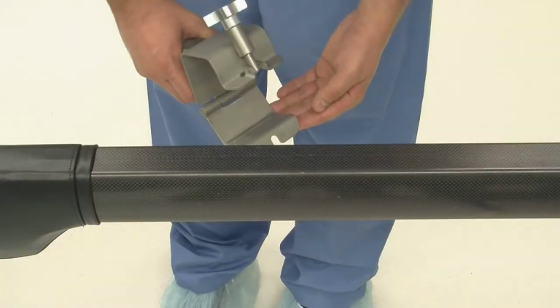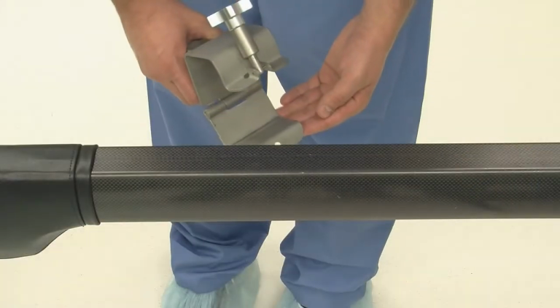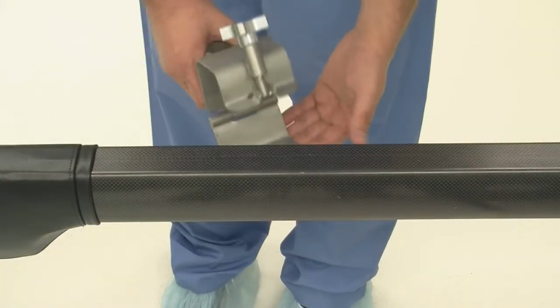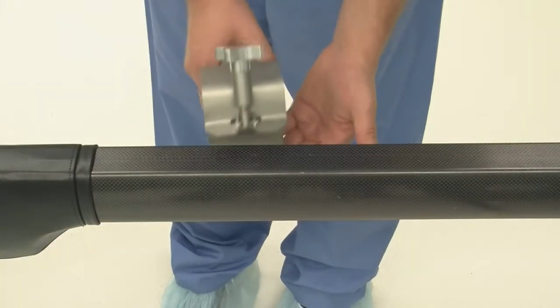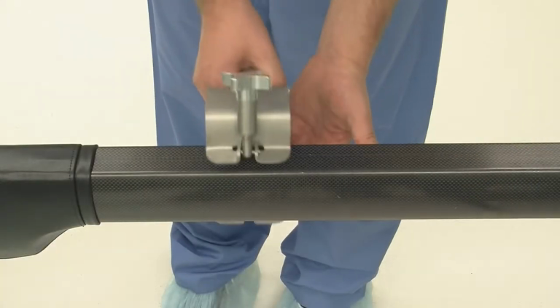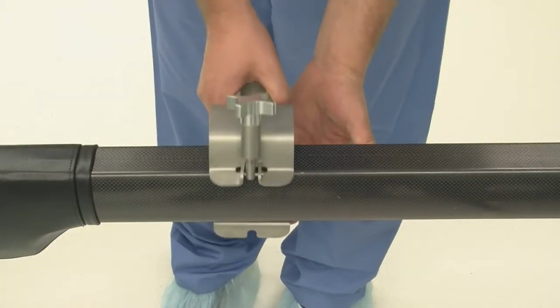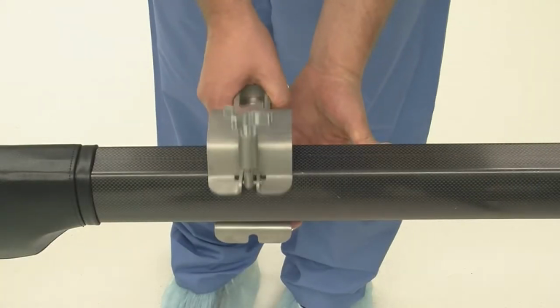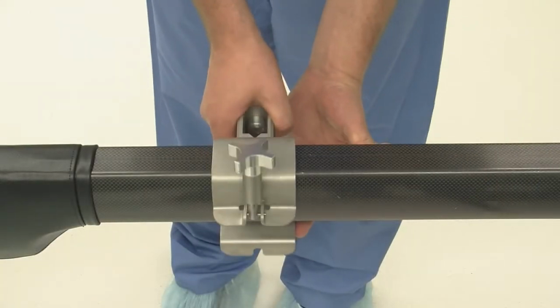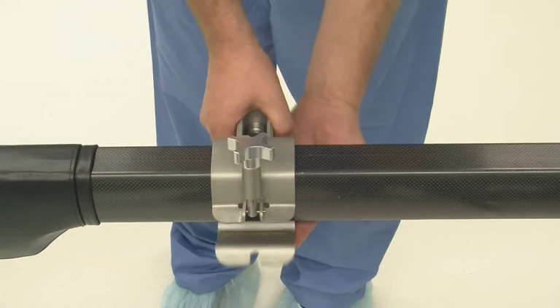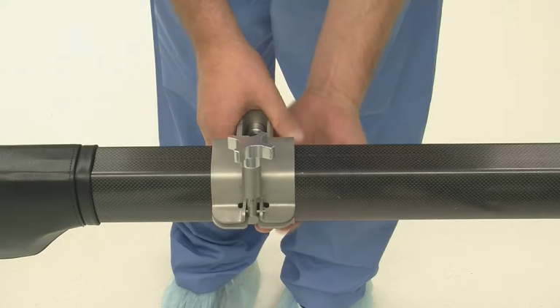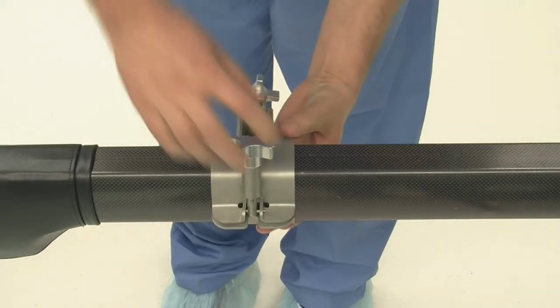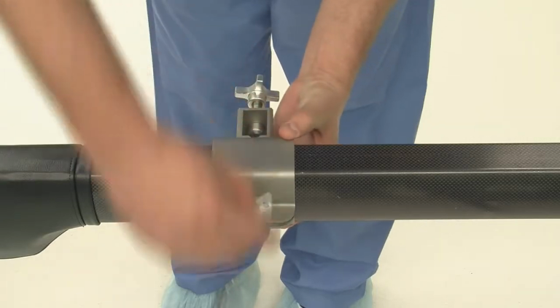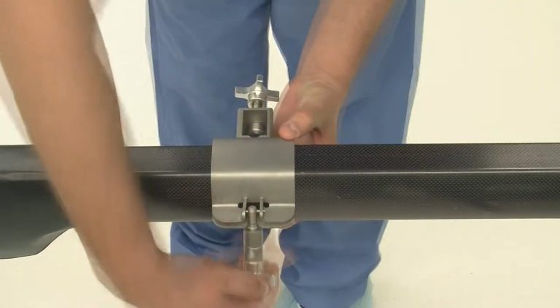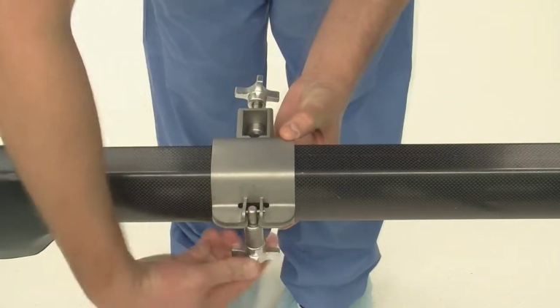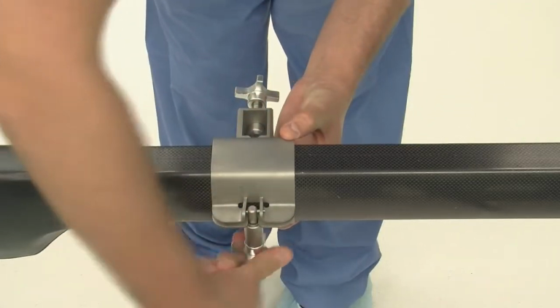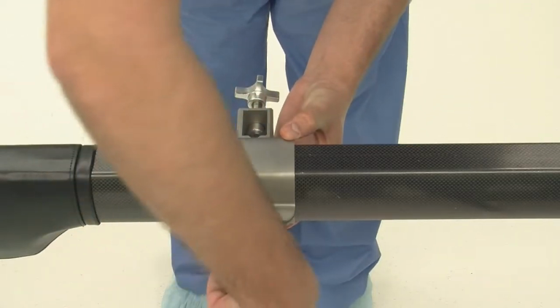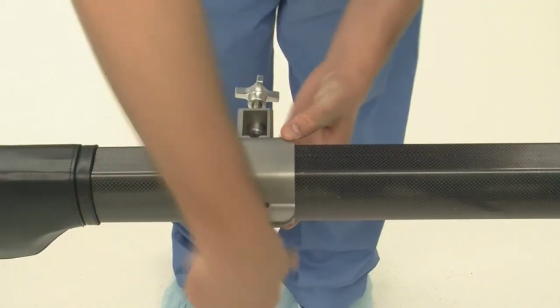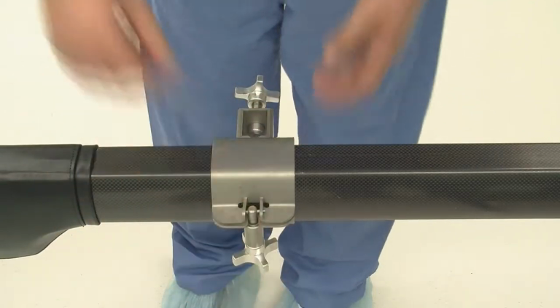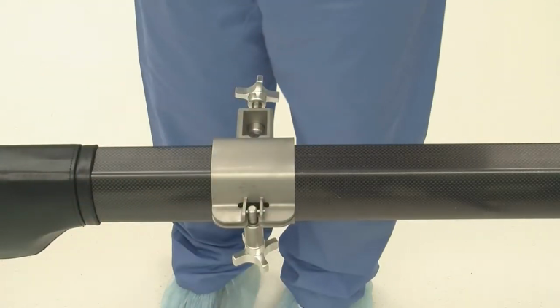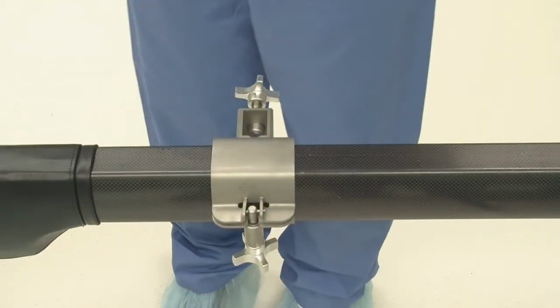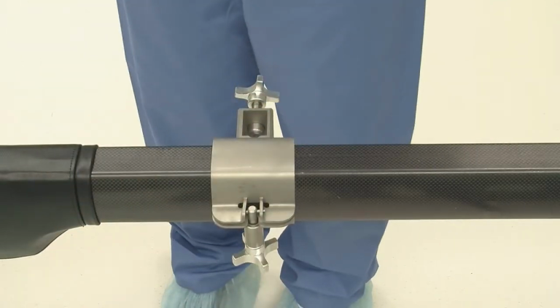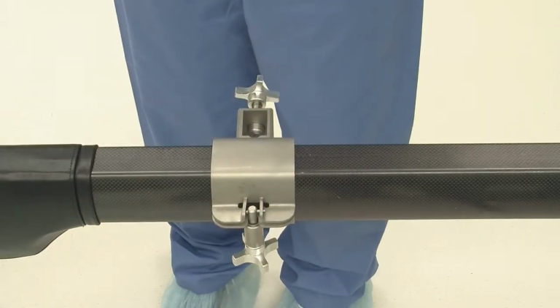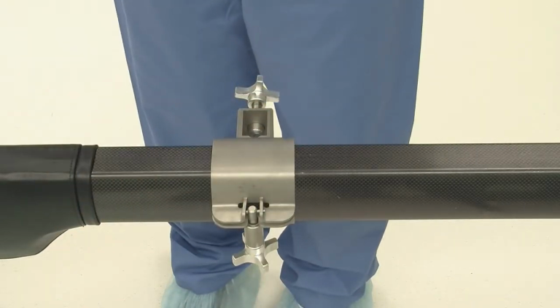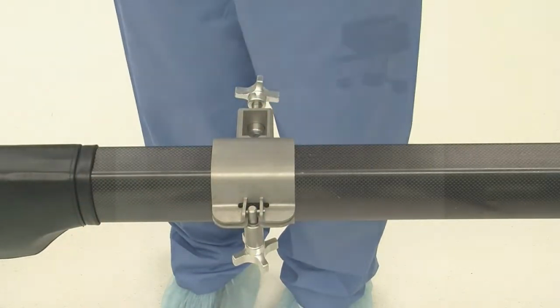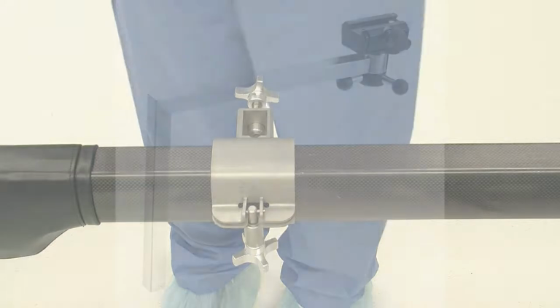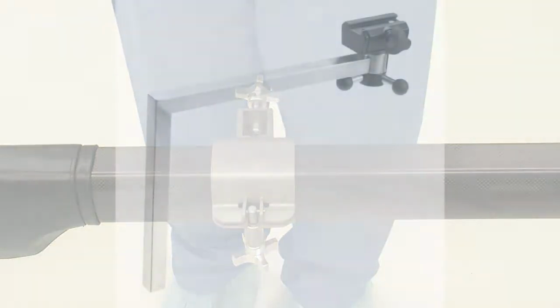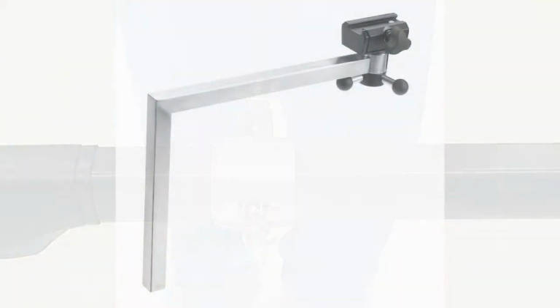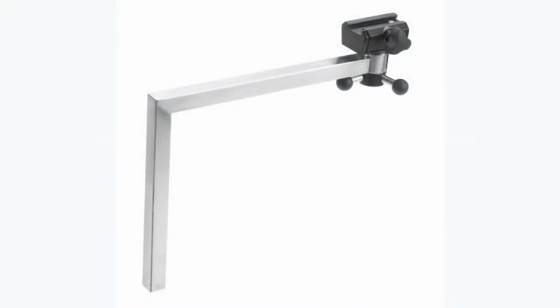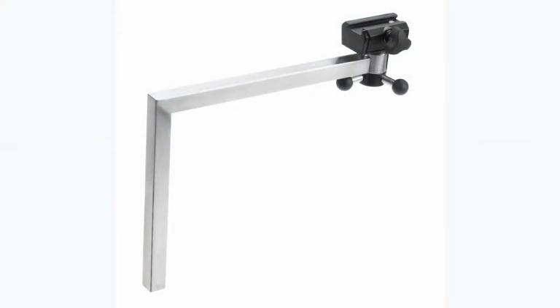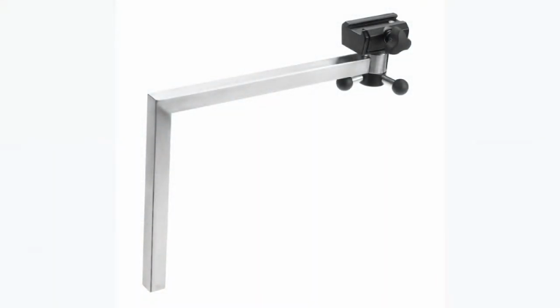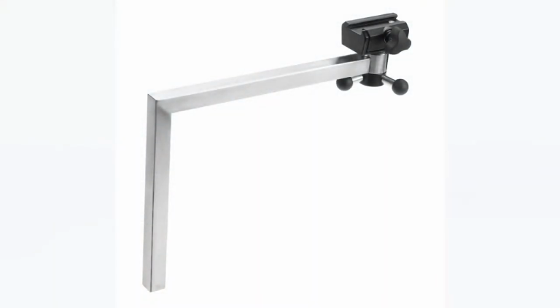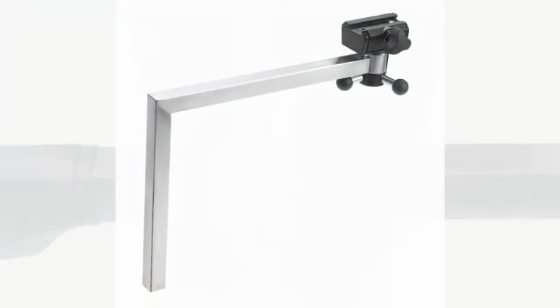First, you will need to add the spar accessory clamp to the spar and tighten. Next, insert the L-bracket into the accessory clamp and tighten.